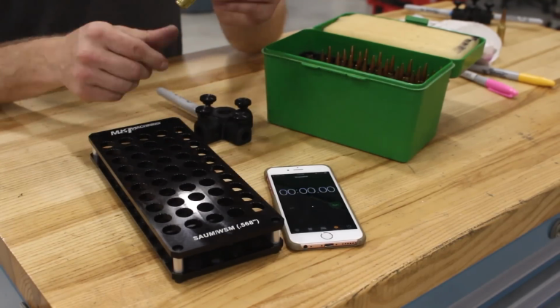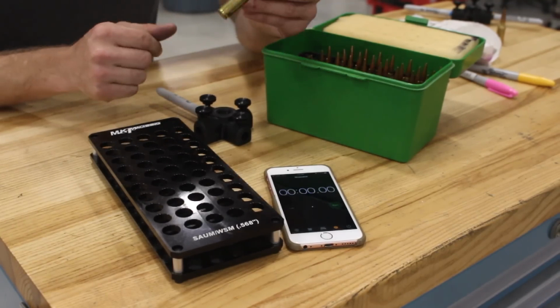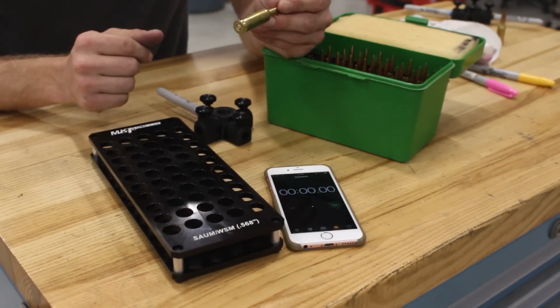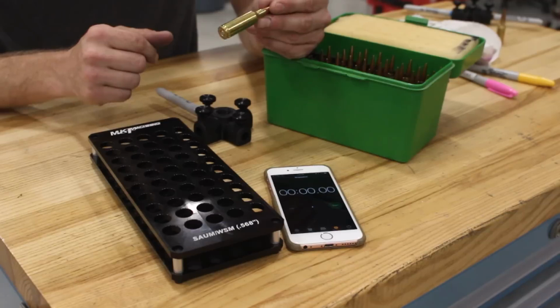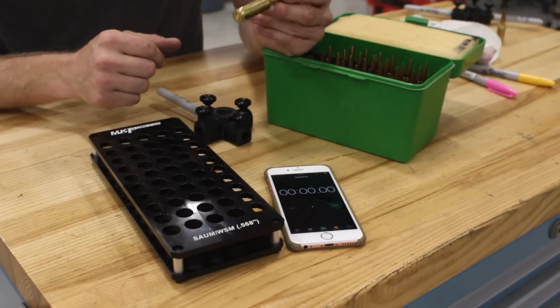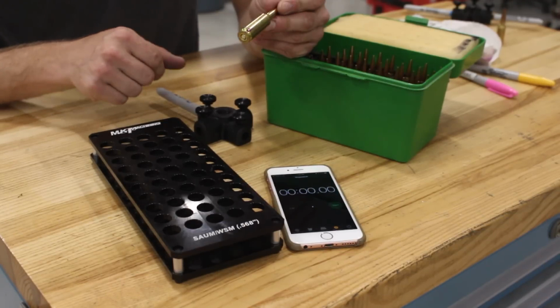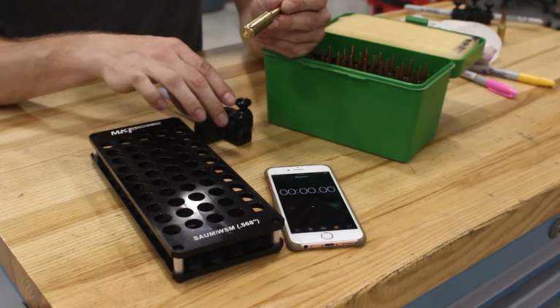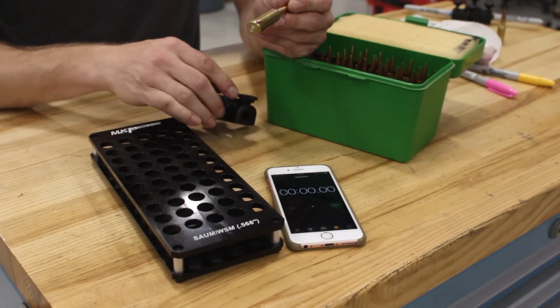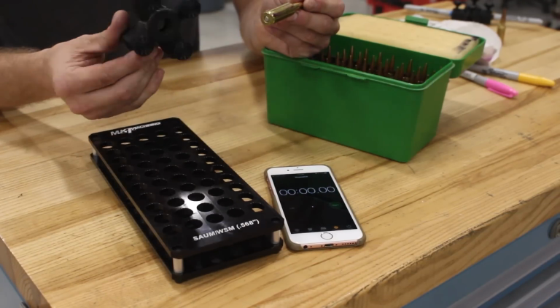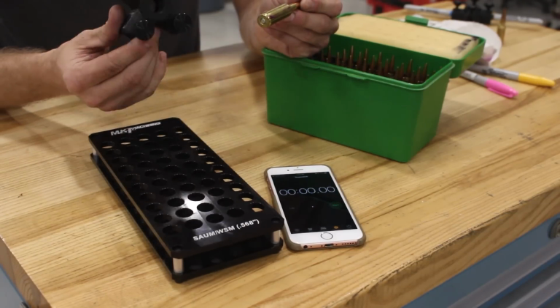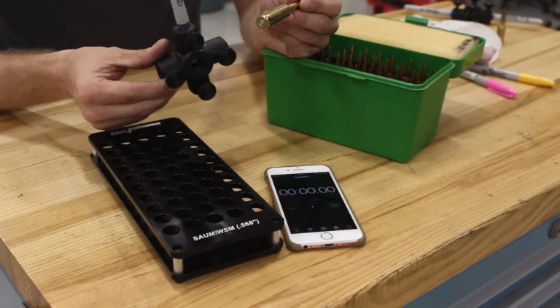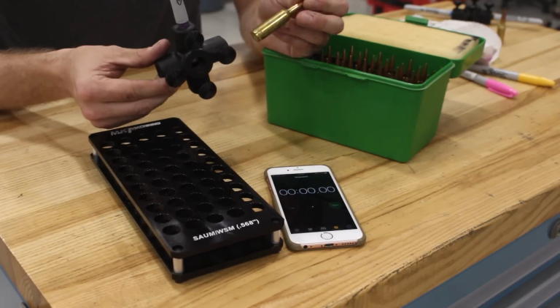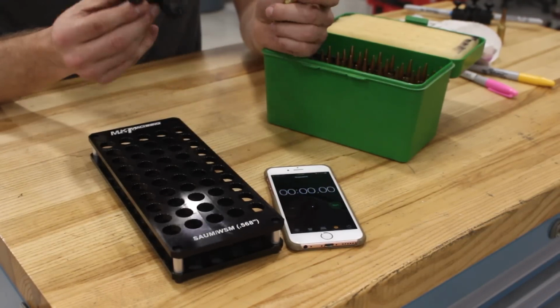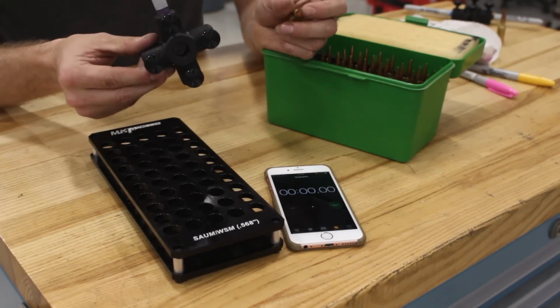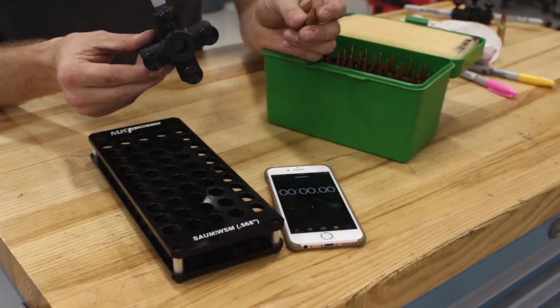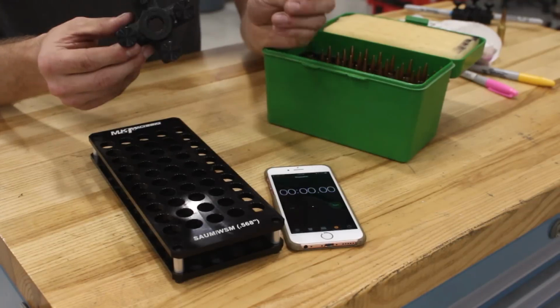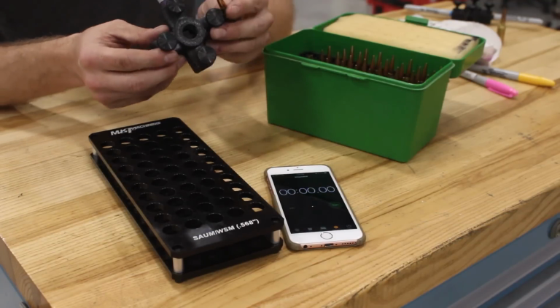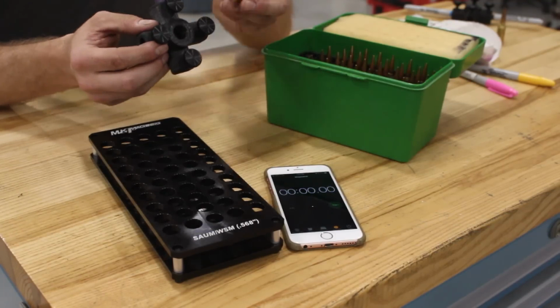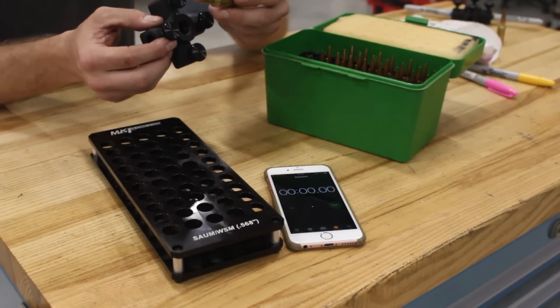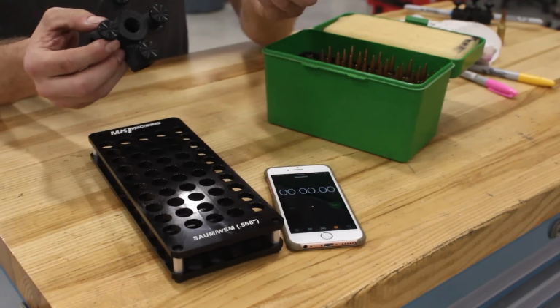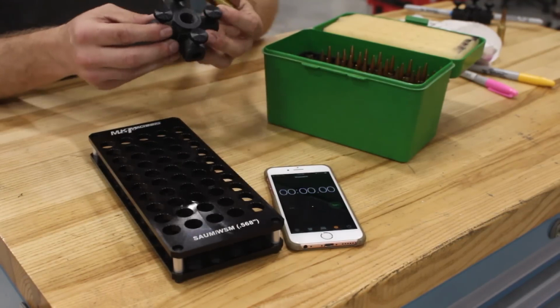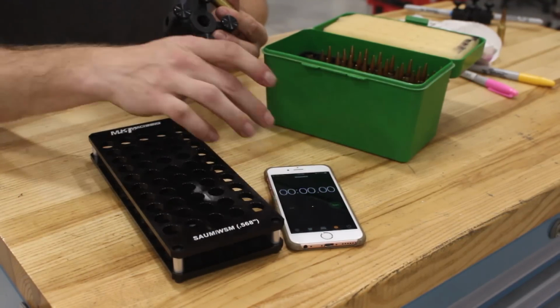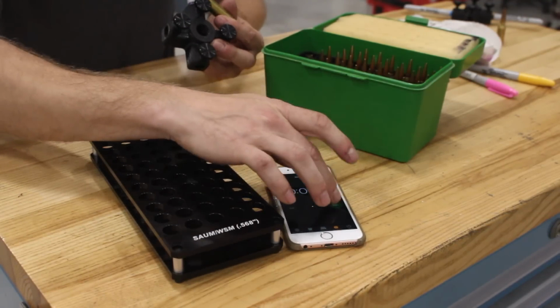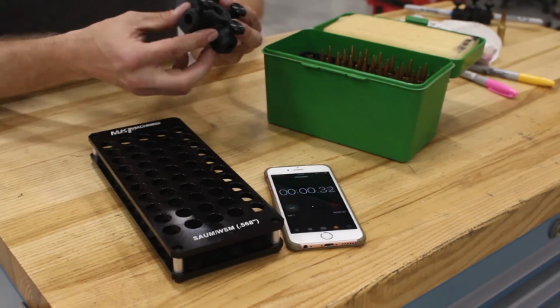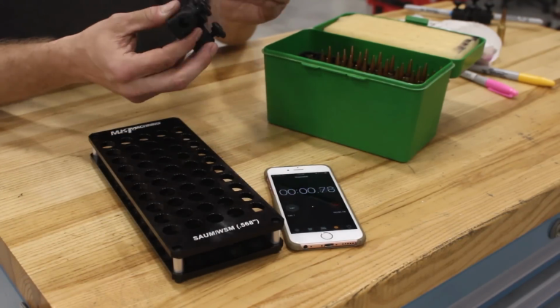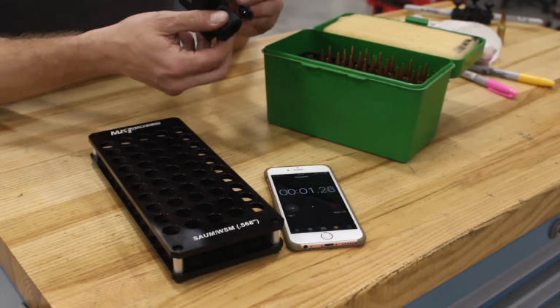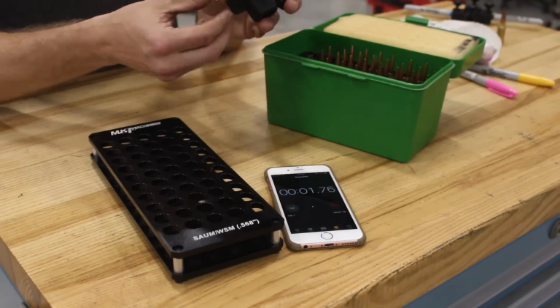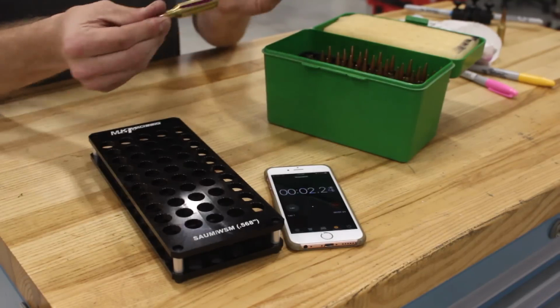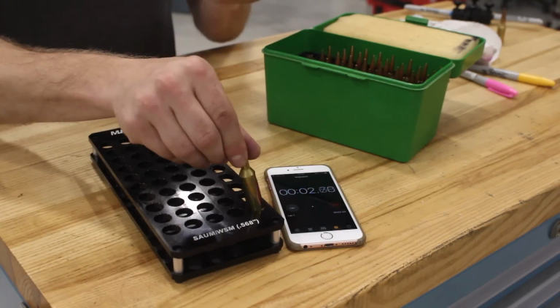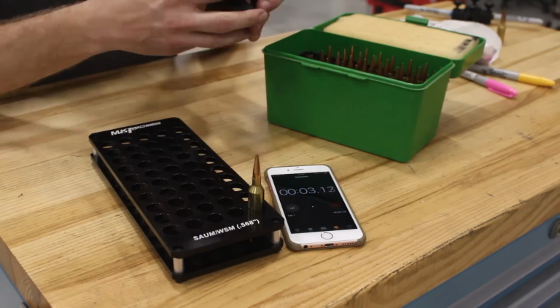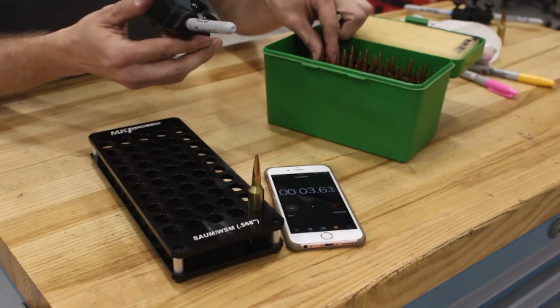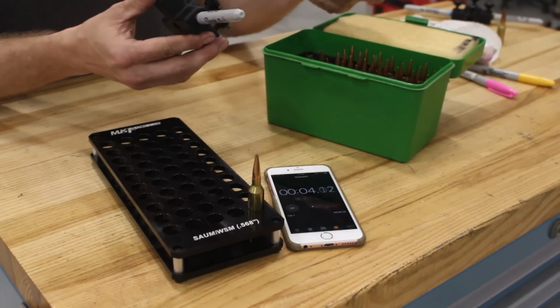Your match prepped brass is important and valuable to you, and our brass marker can help you set yours apart from others. I'm going to show you with 10 6.5 SOM cases how easy it is to save money and not lose your brass.